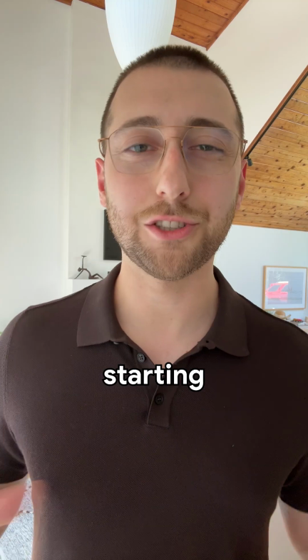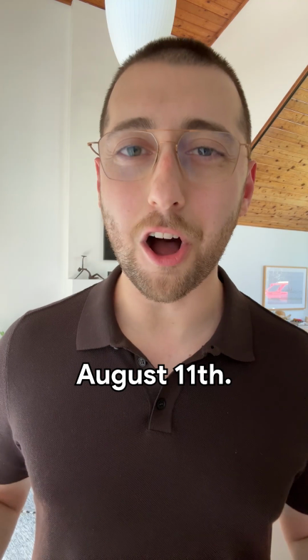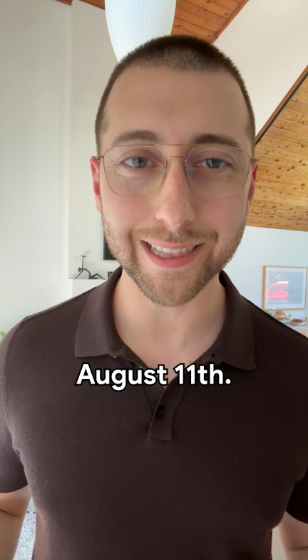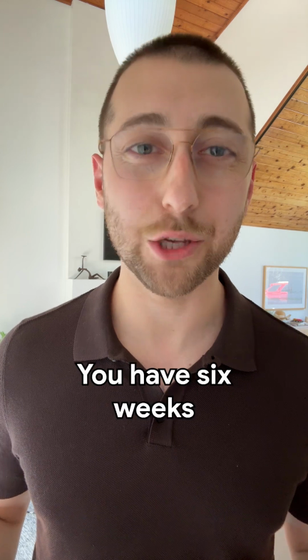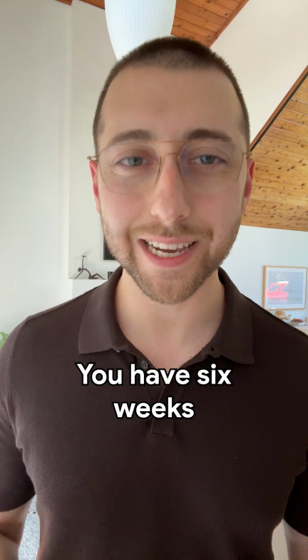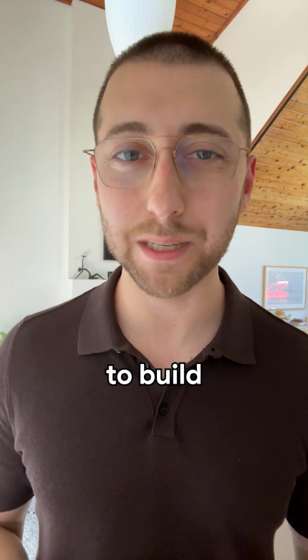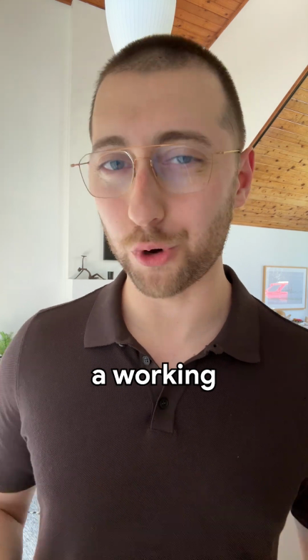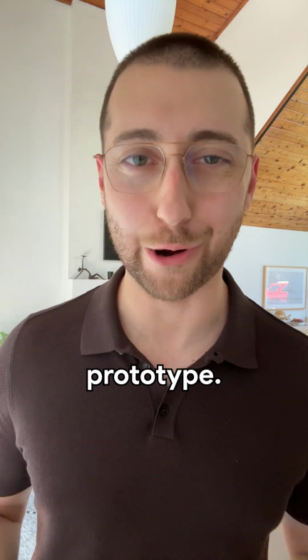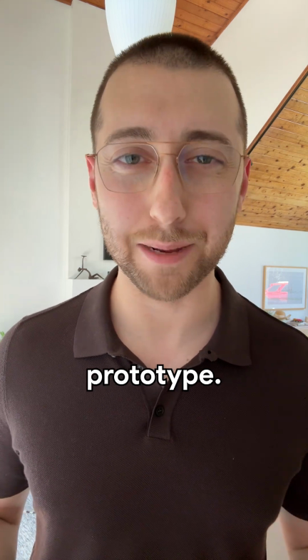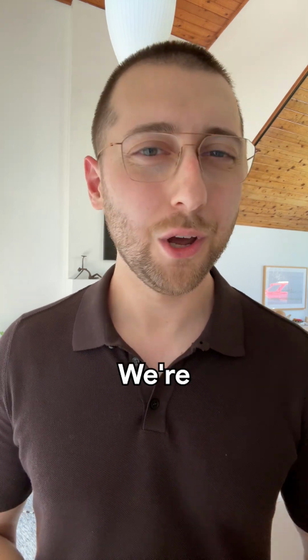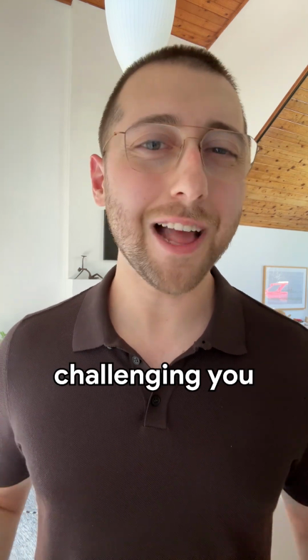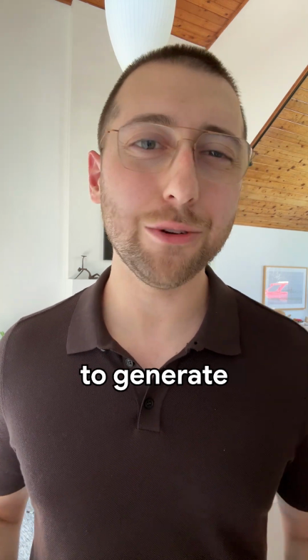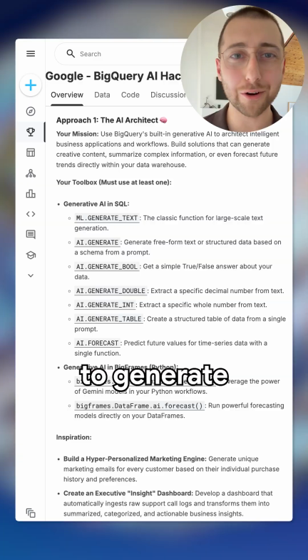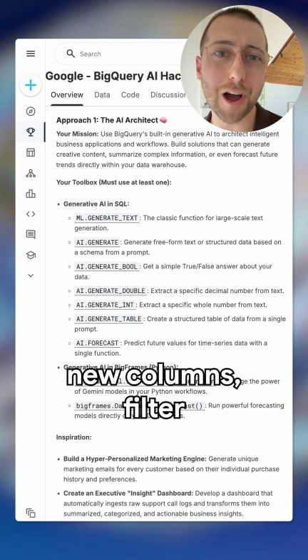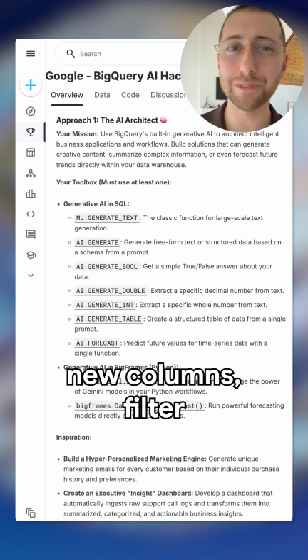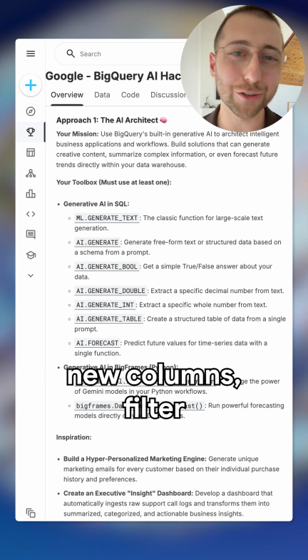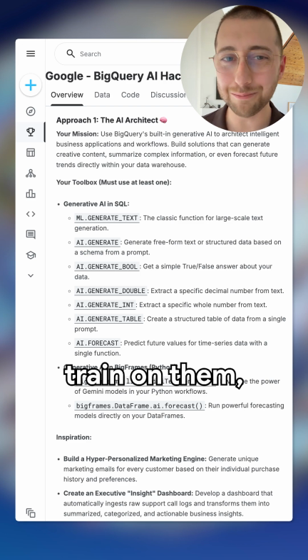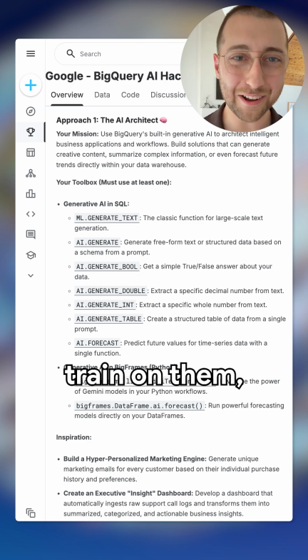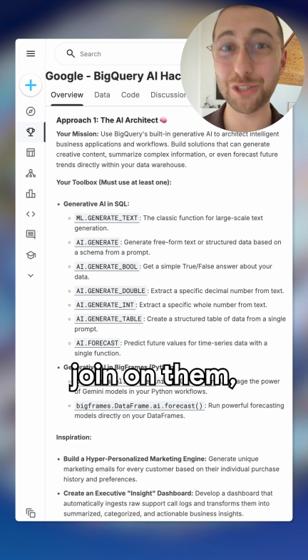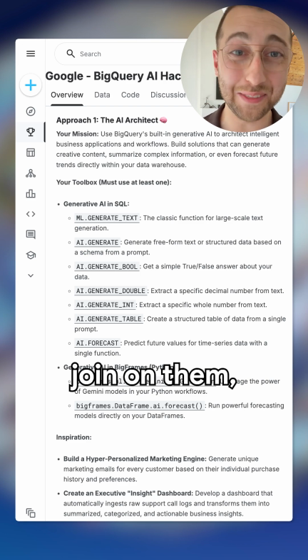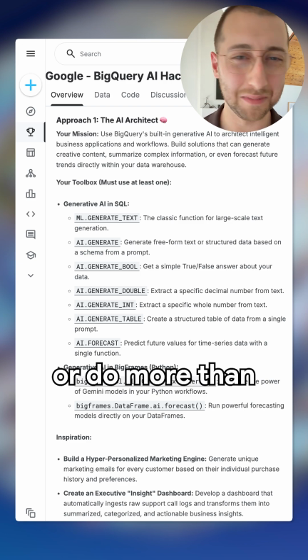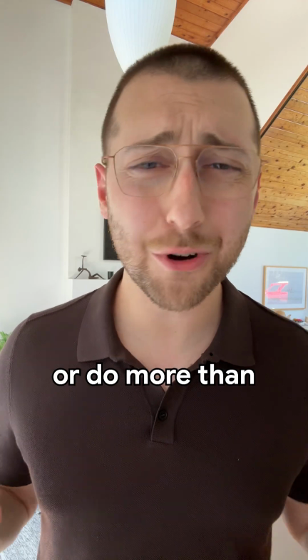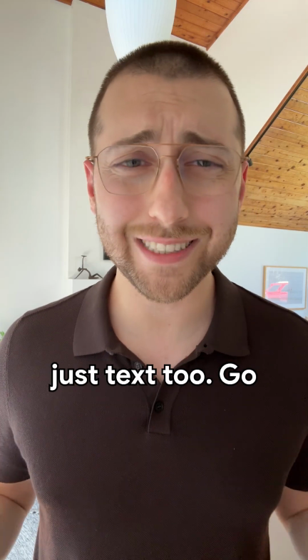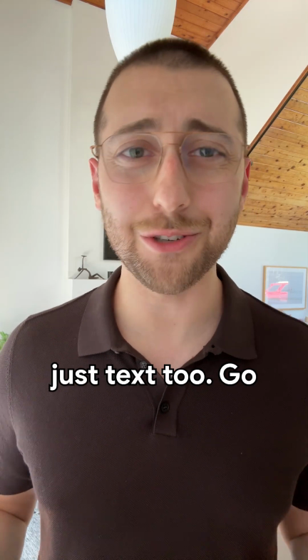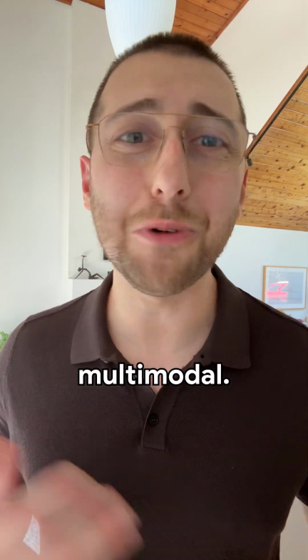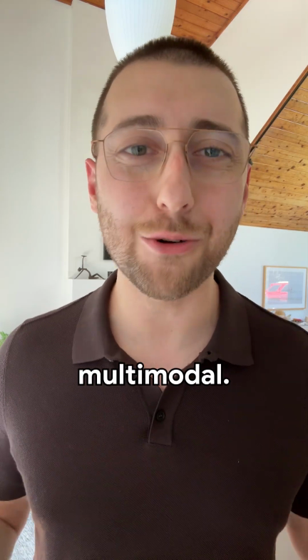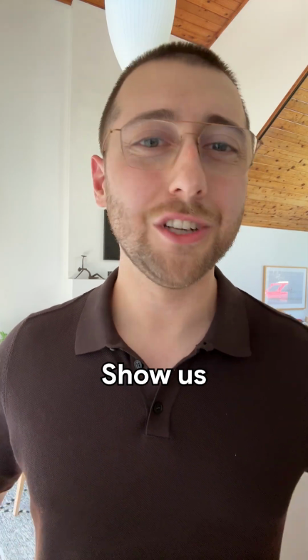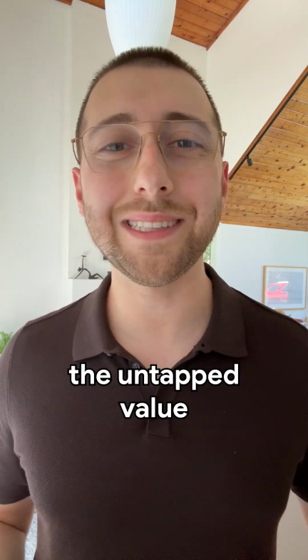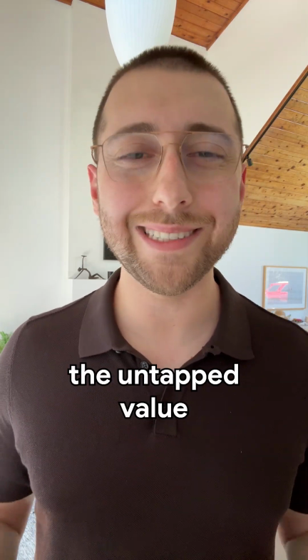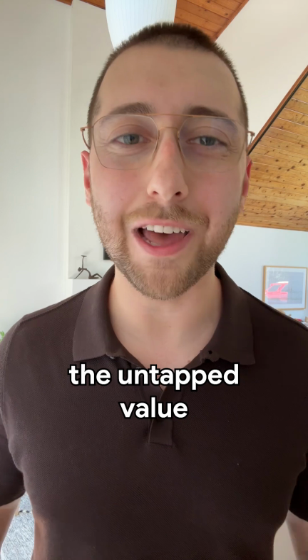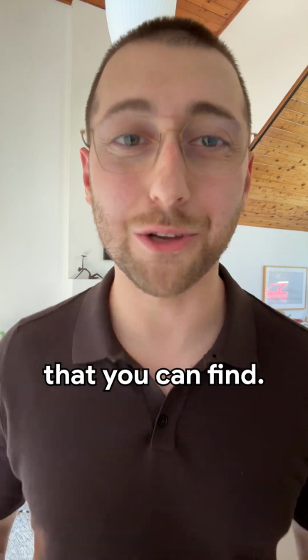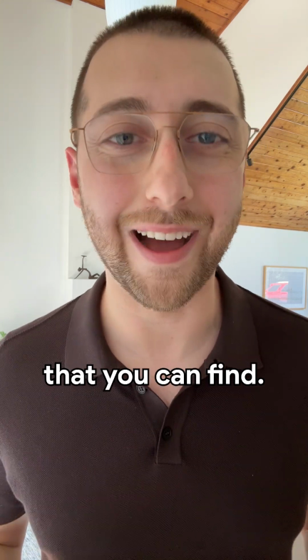Starting August 11th, you have six weeks to build a working prototype. We're challenging you to generate new columns, filter on them, train on them, join on them, or do more than just text too — go multimodal. Show us the untapped value that you can find.